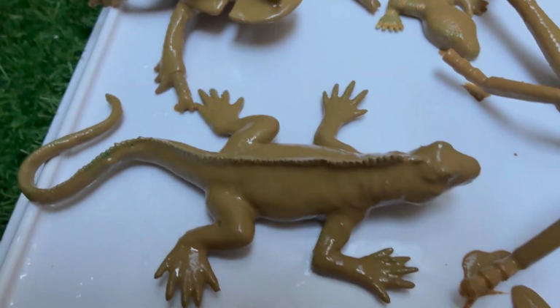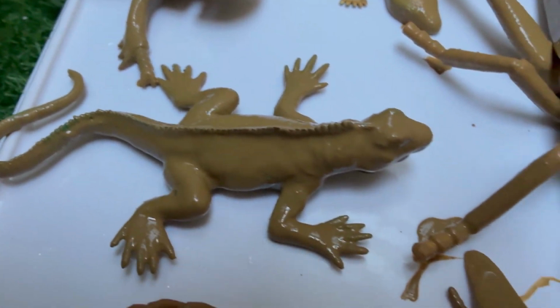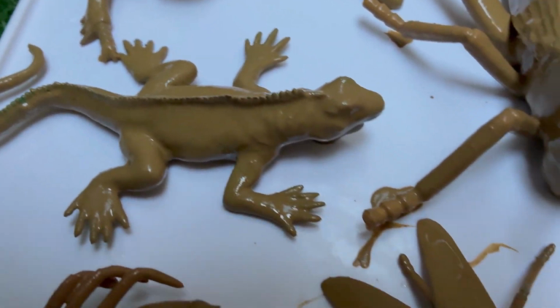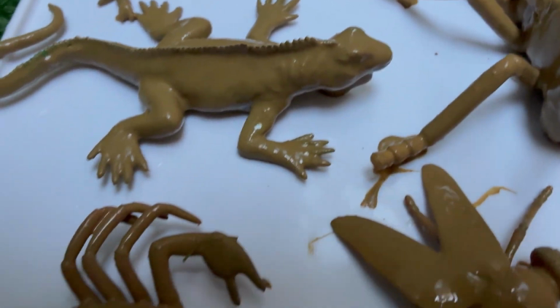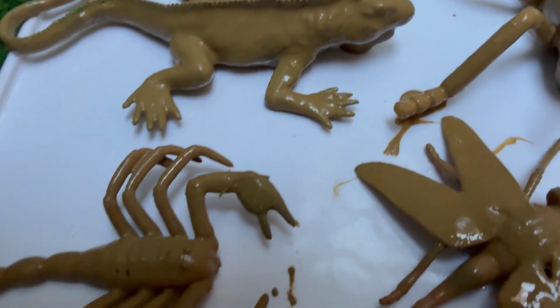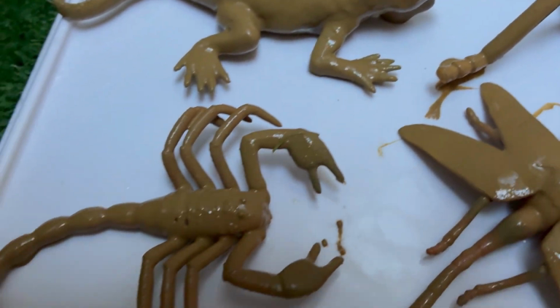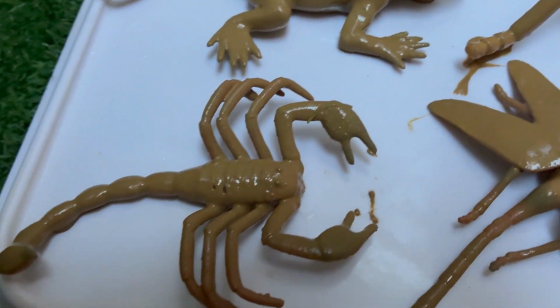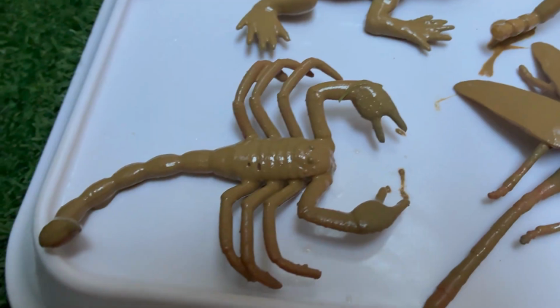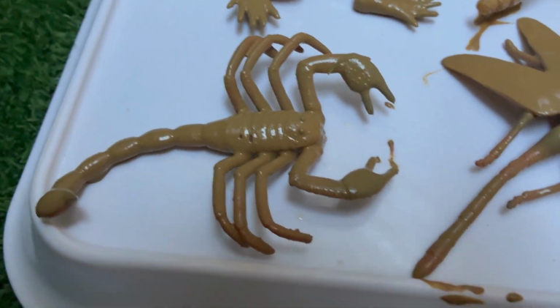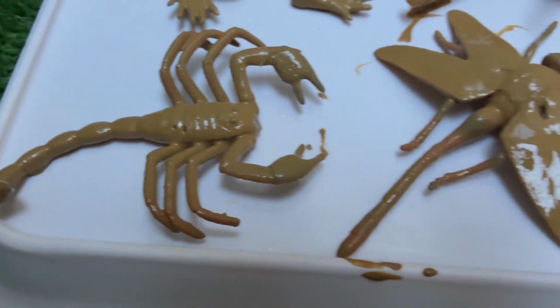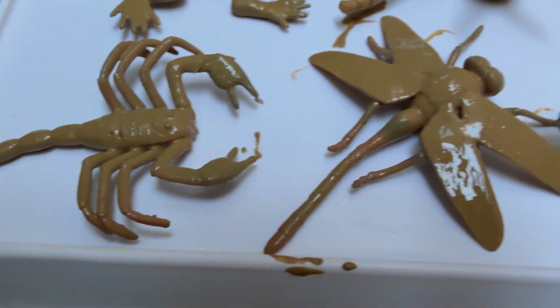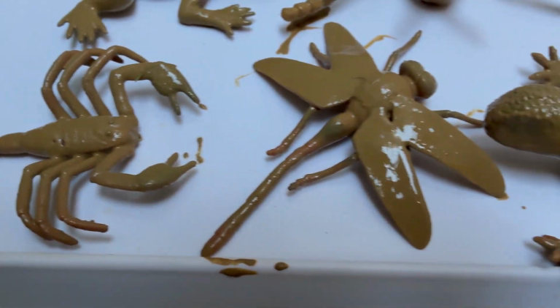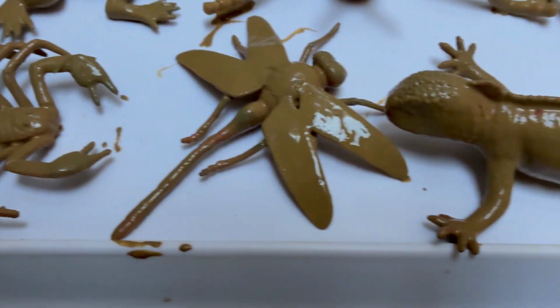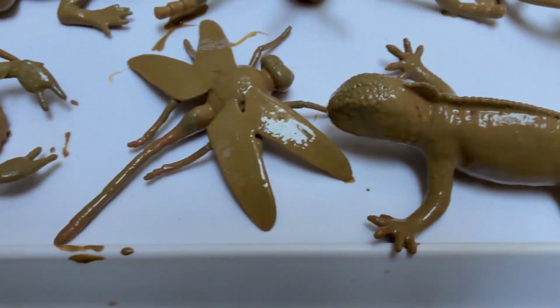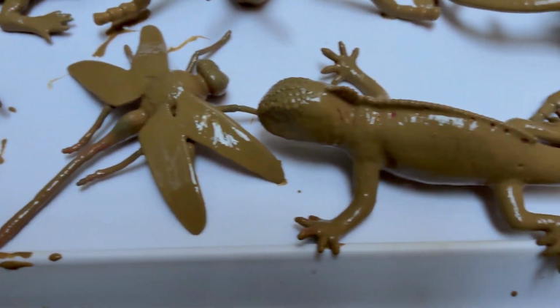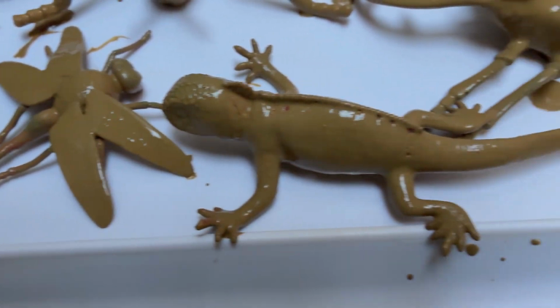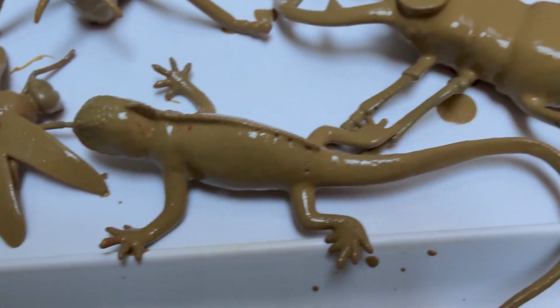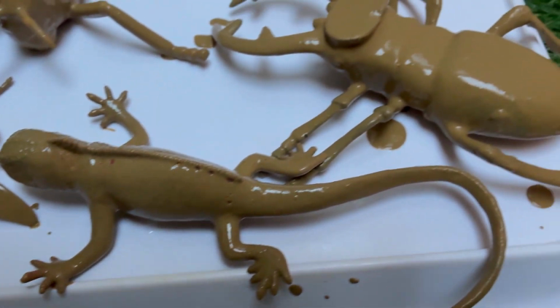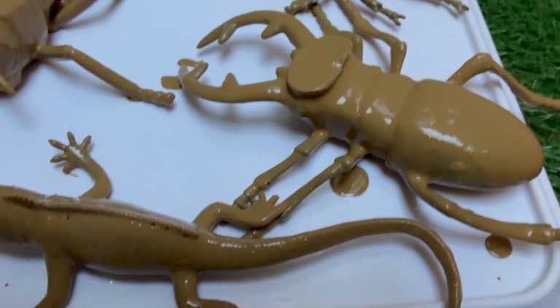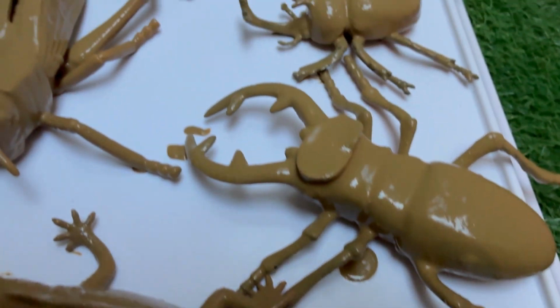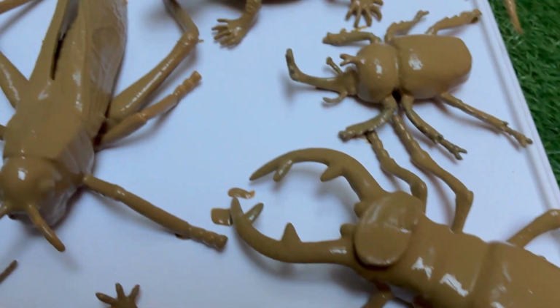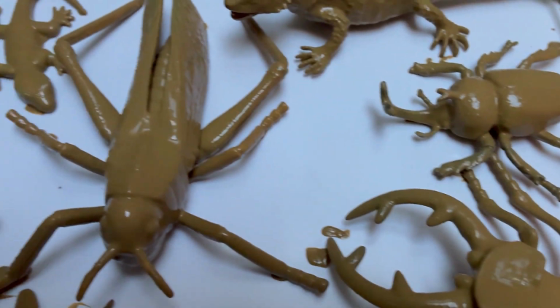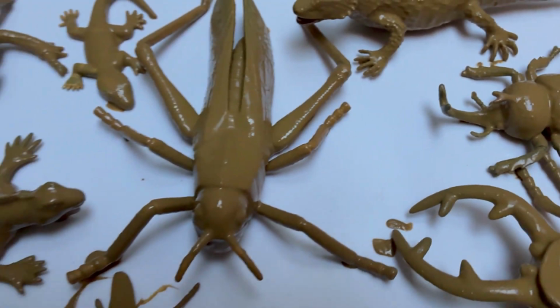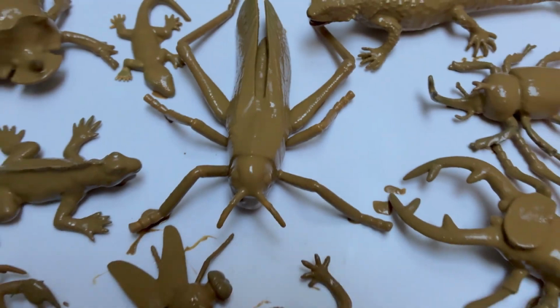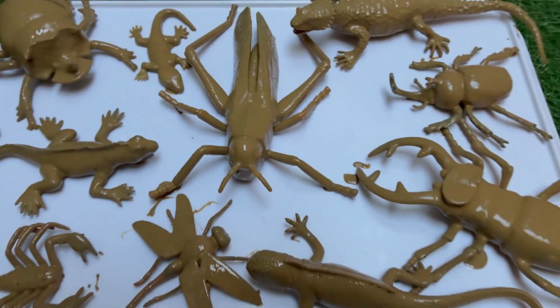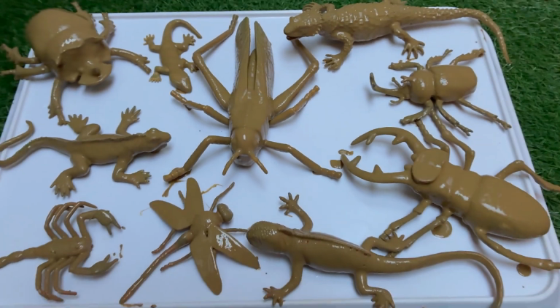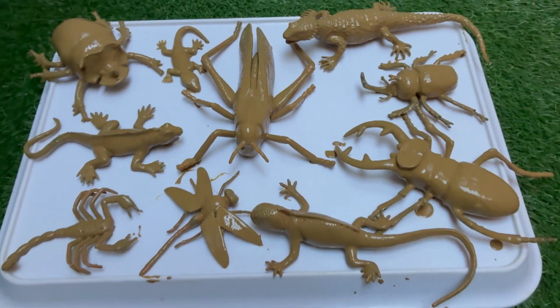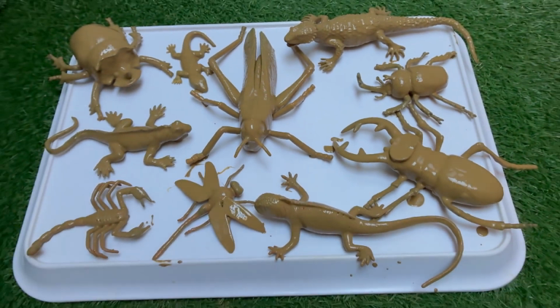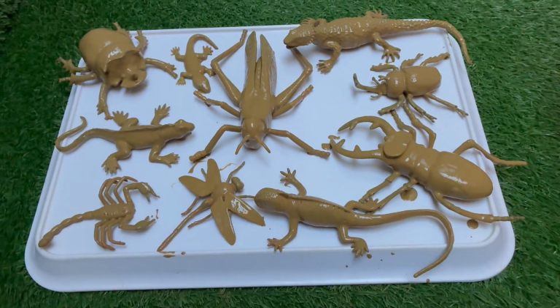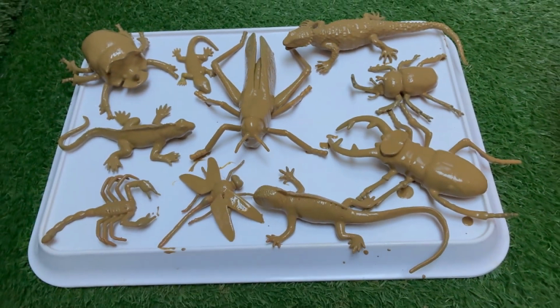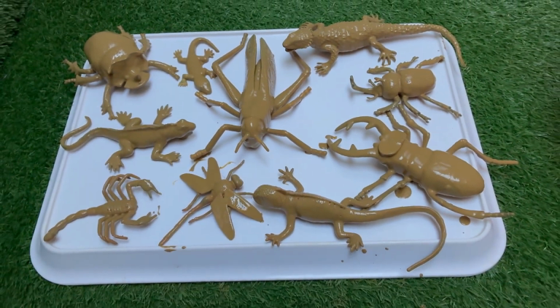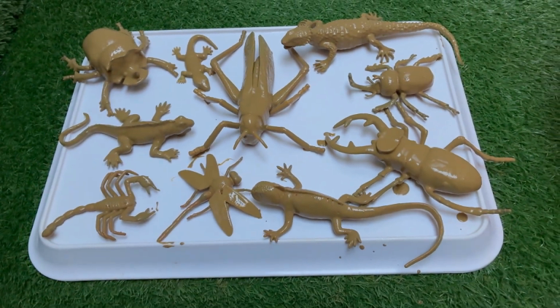Kids will slip into the role of nature detectives, peeking under logs, gently sifting through soil, and marveling at the fascinating lives of beetles, worms, and of course, our leaping friend.